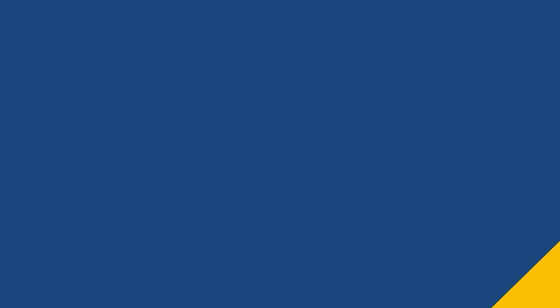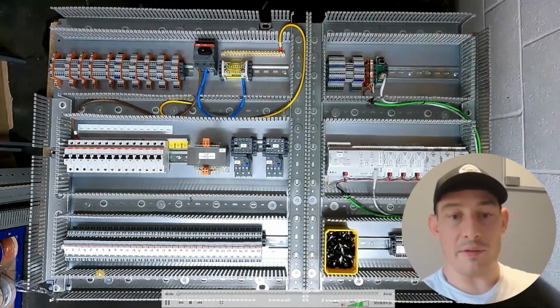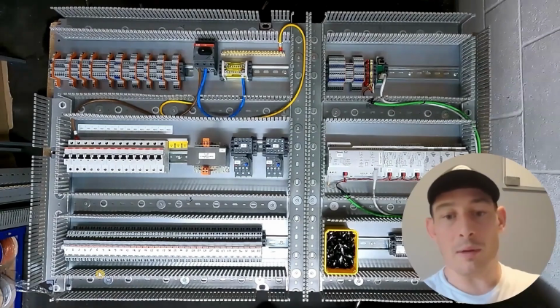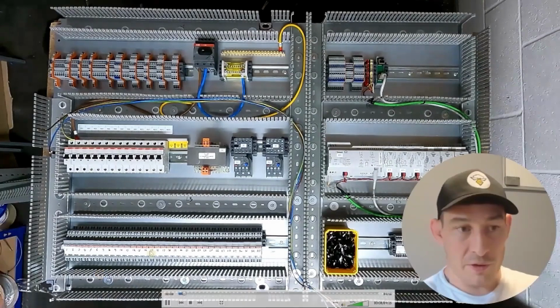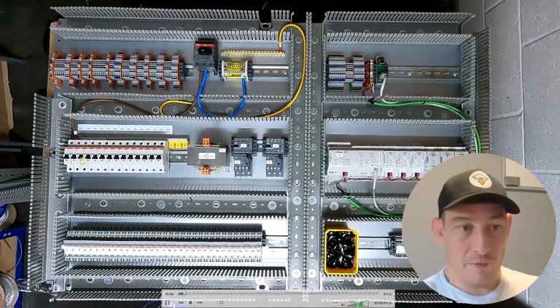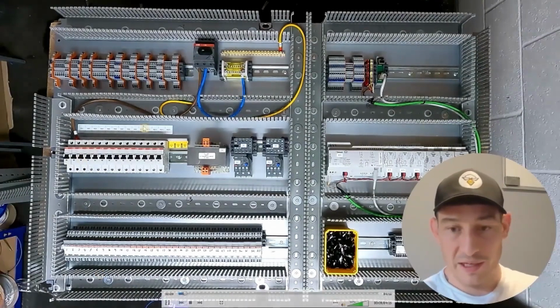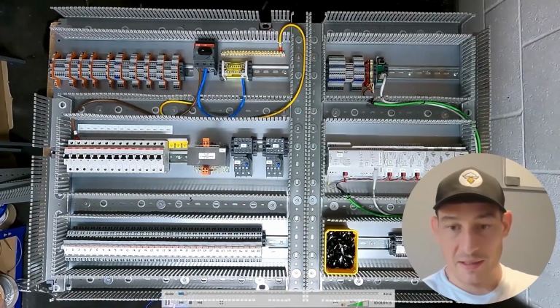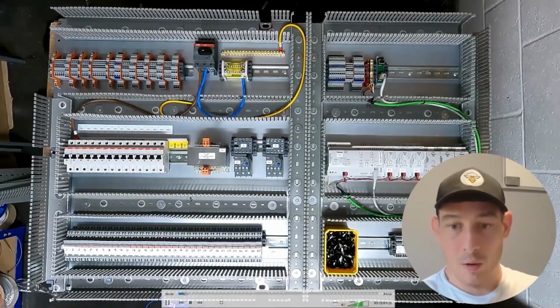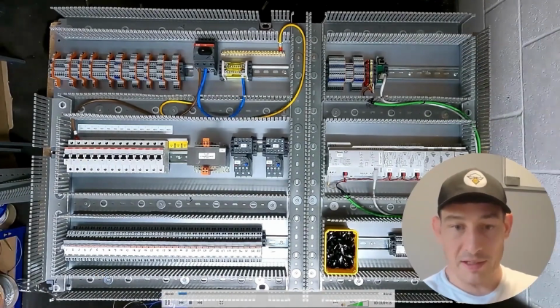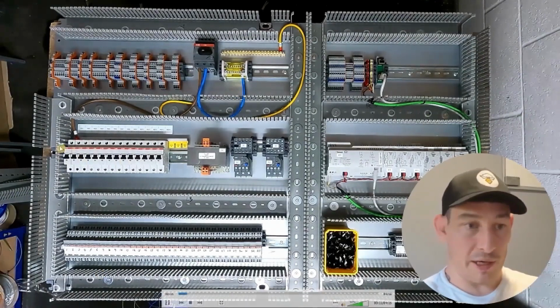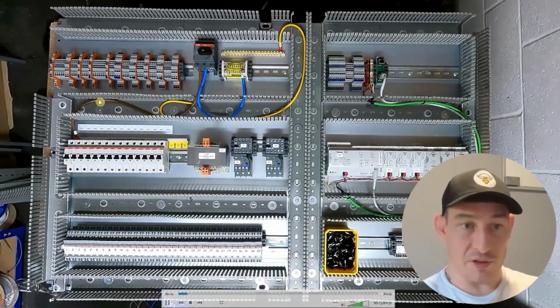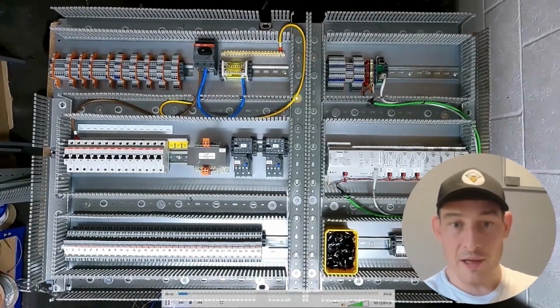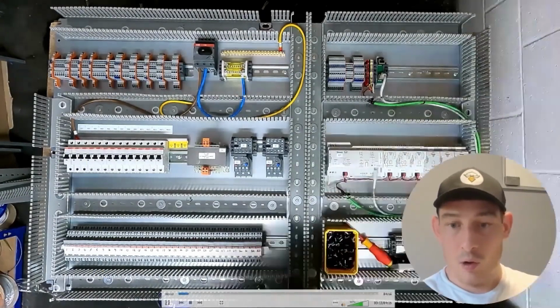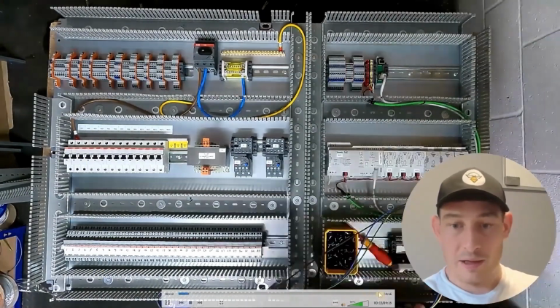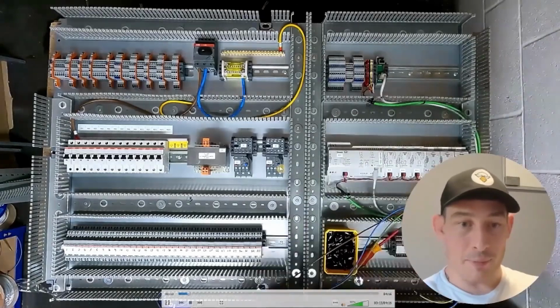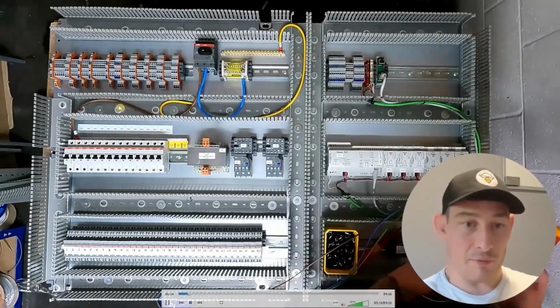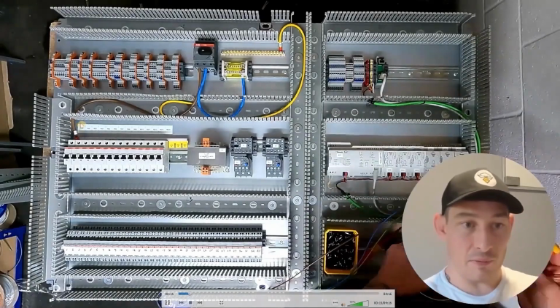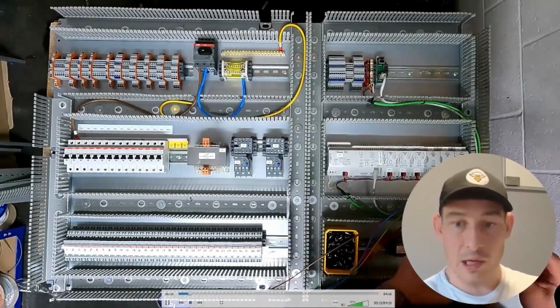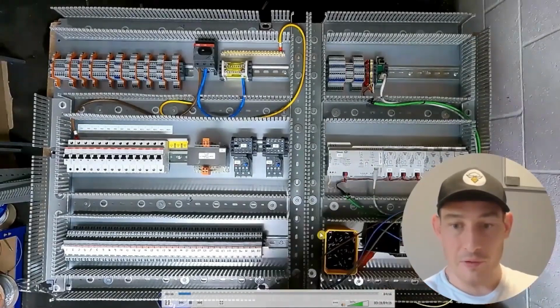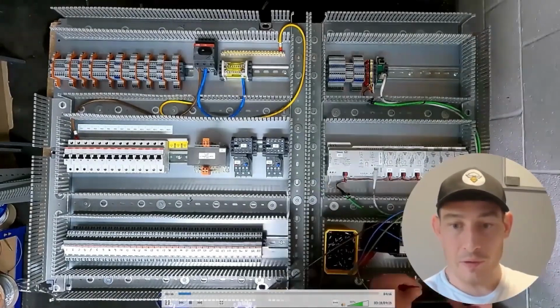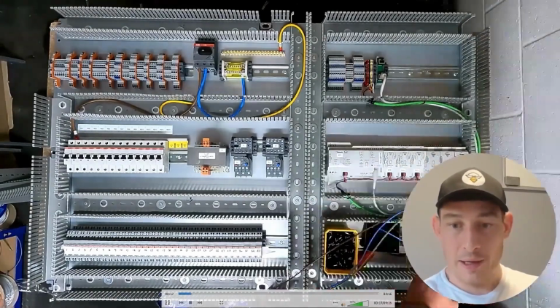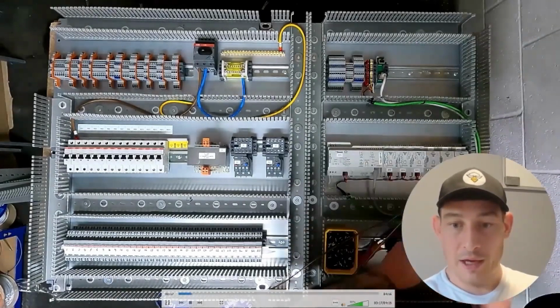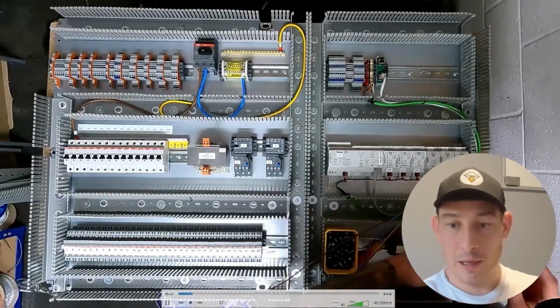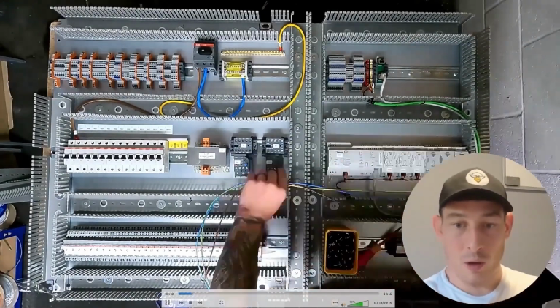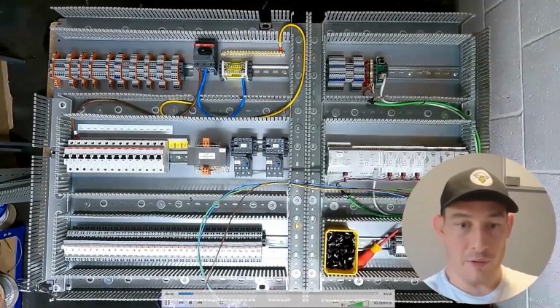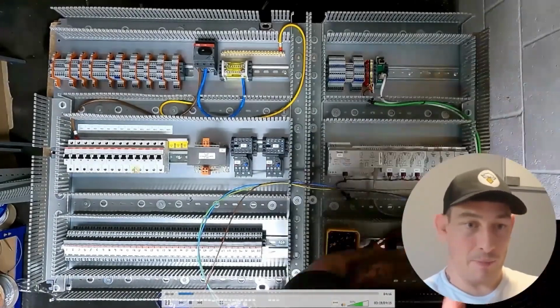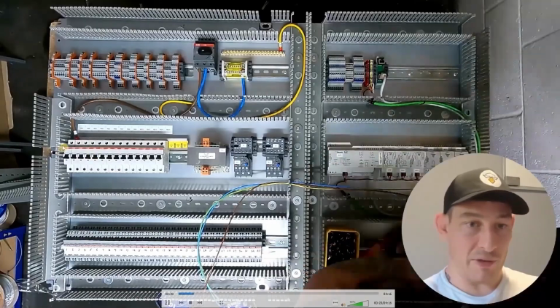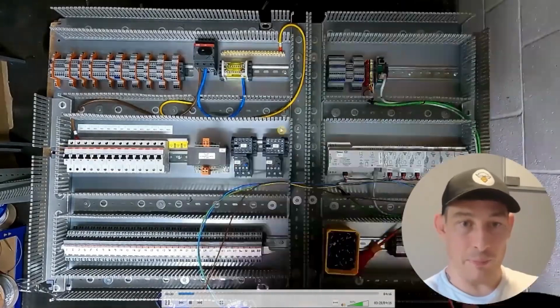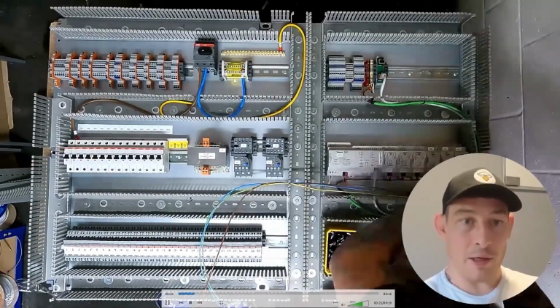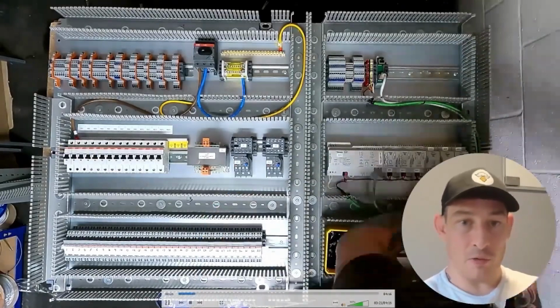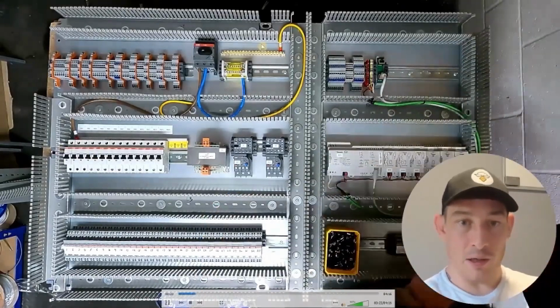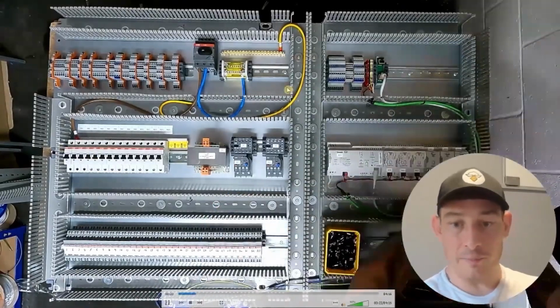Into the time lapse. First thing is wiring this socket — running the cable lengths, cutting those off, then terminating one end first and then back to the MCB, neutral bar, and earth bar.